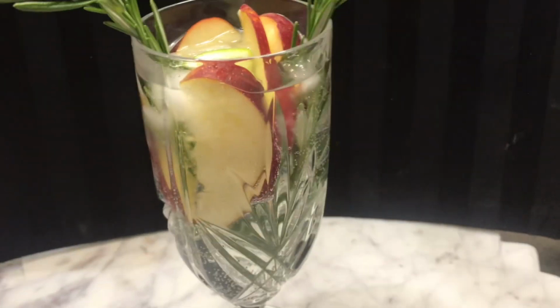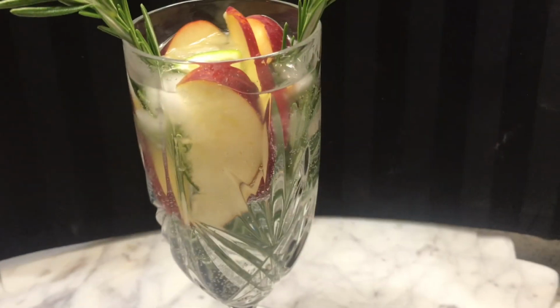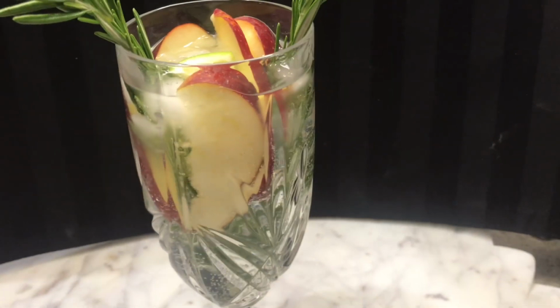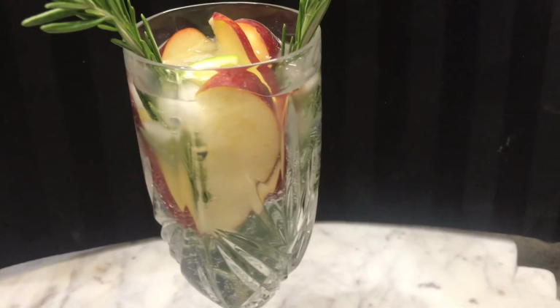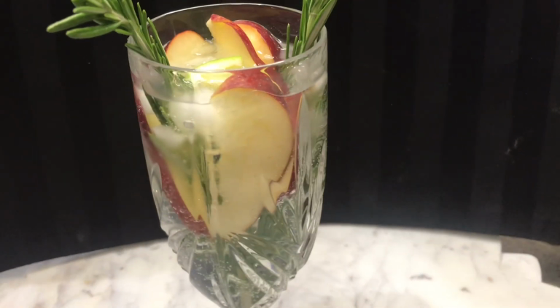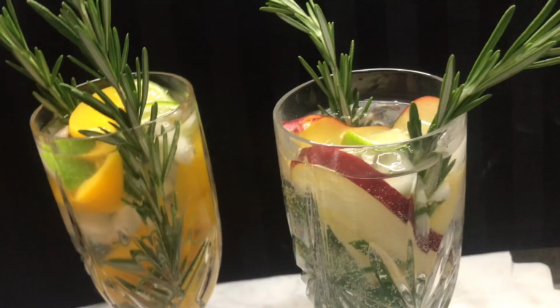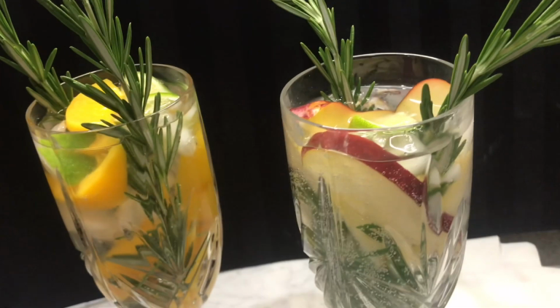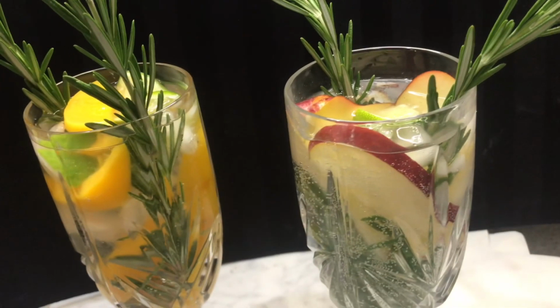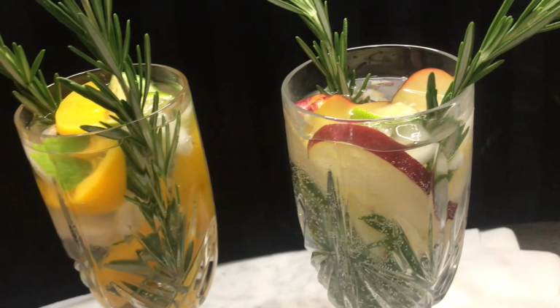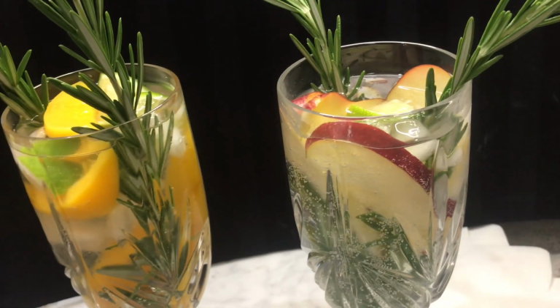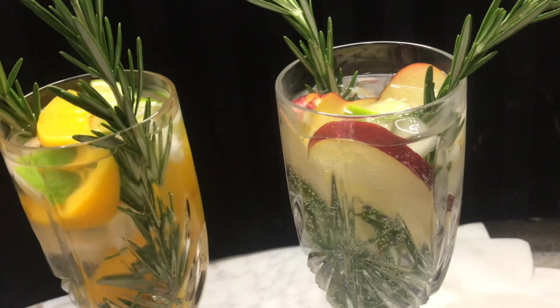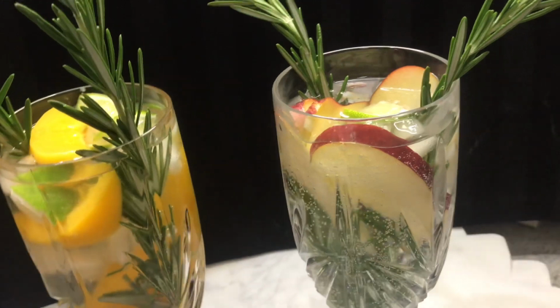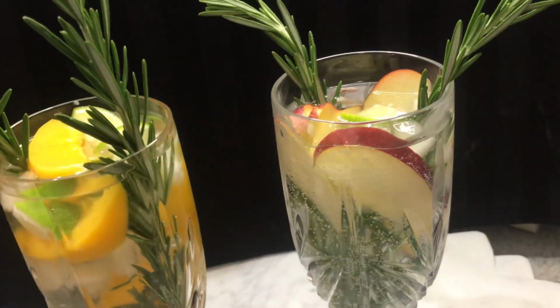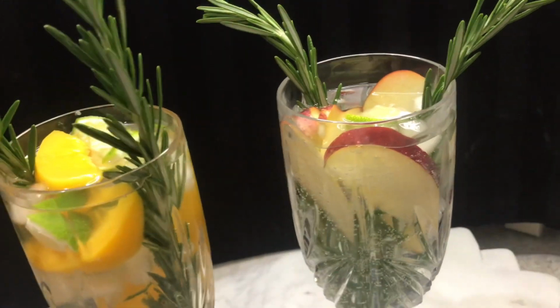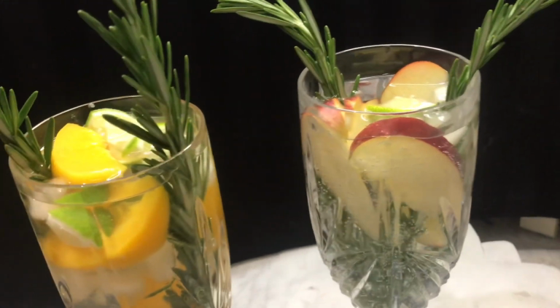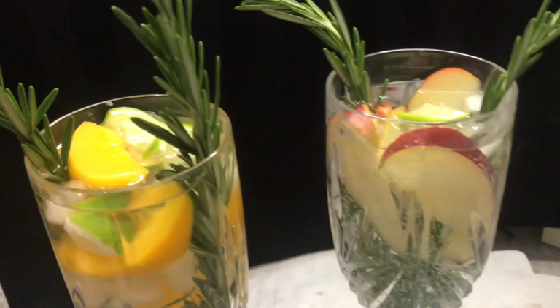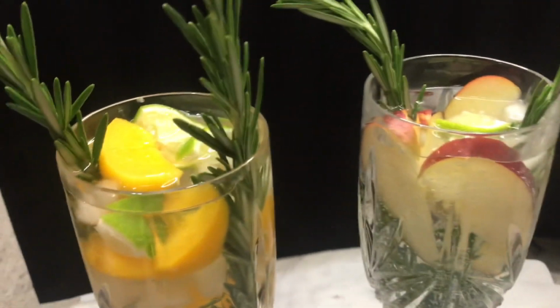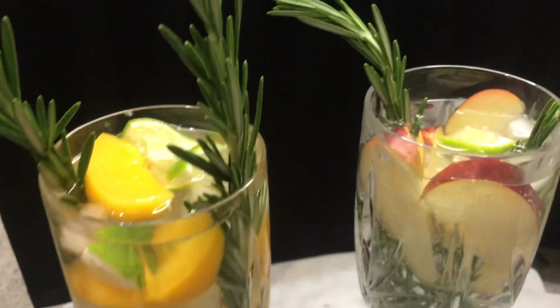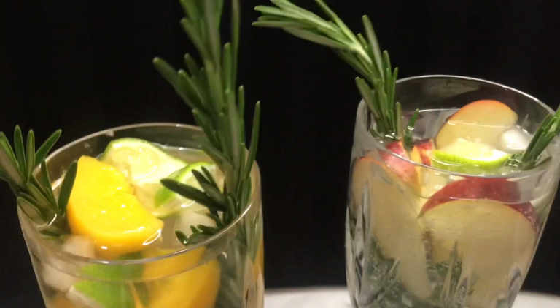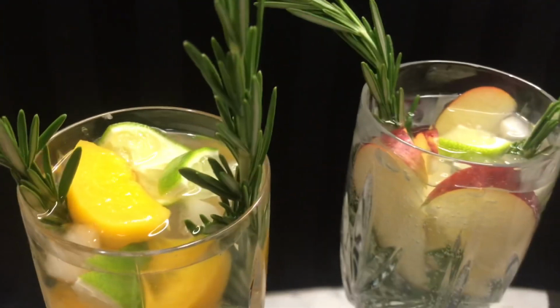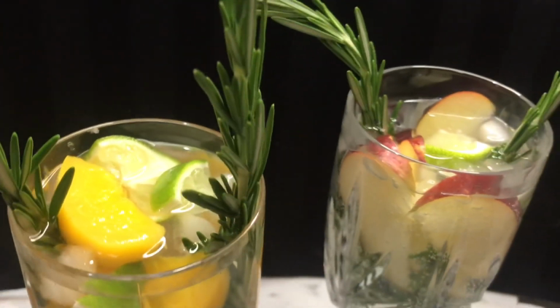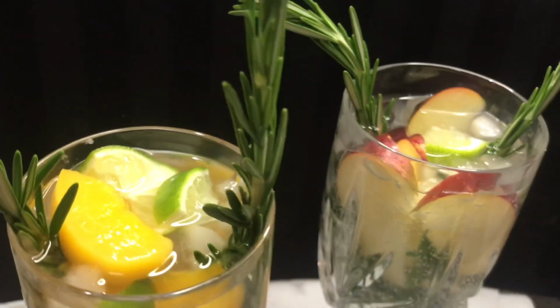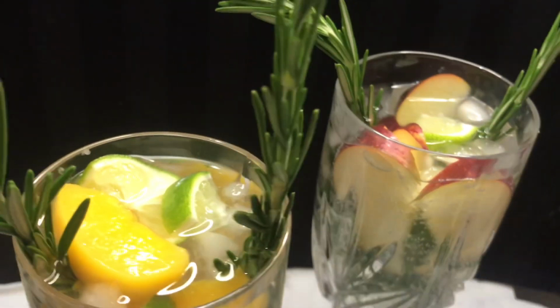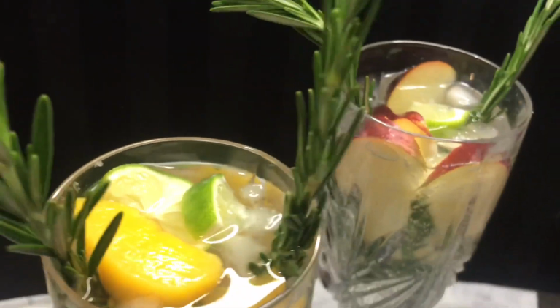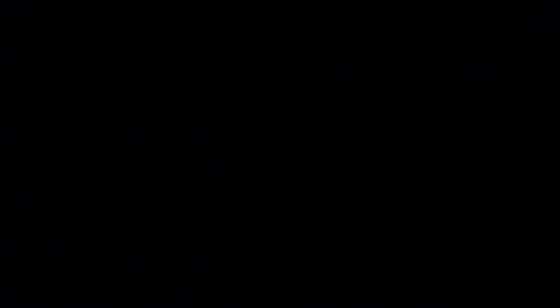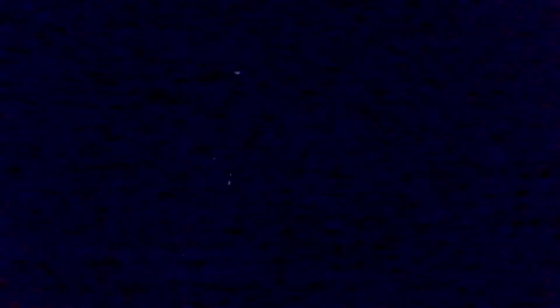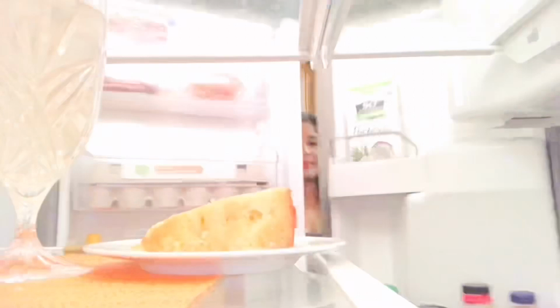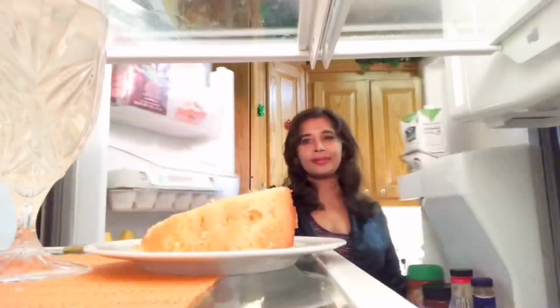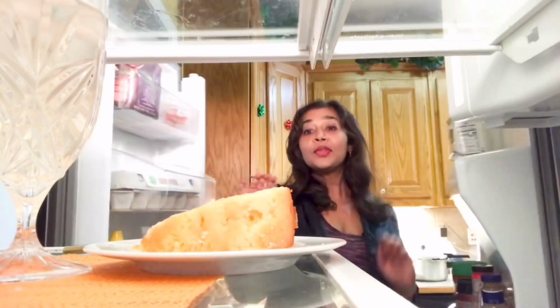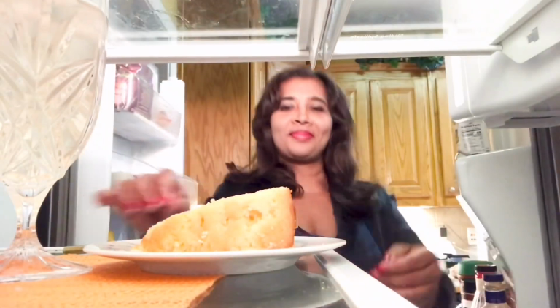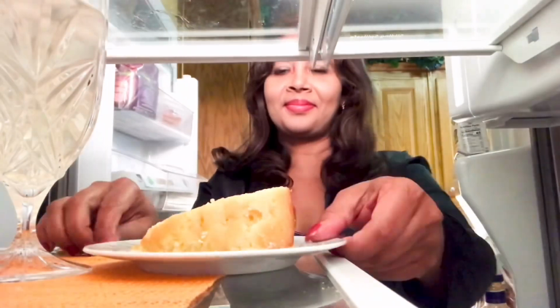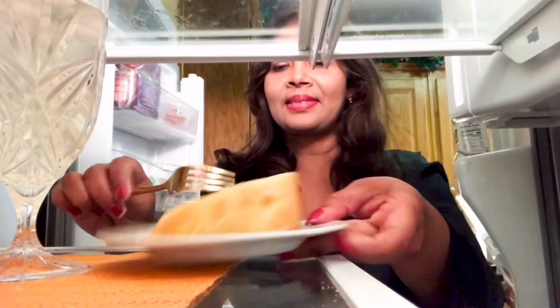So here is the final product for my cocktails — enjoy! Thank you for watching my video. Give this video a thumbs up, subscribe to my channel, and I'll see you in the next video. Bye bye!